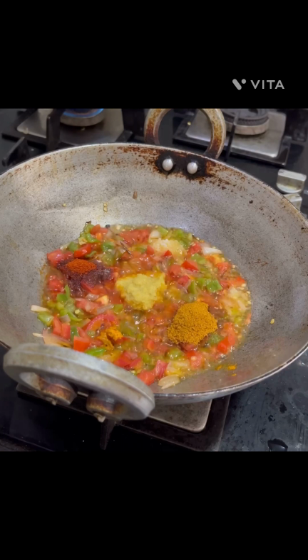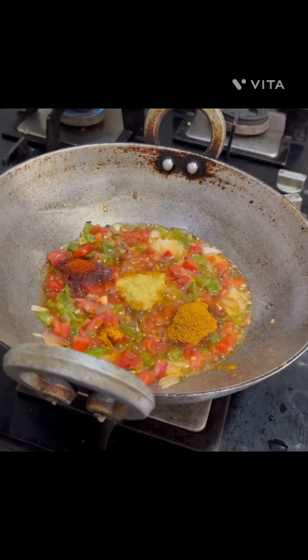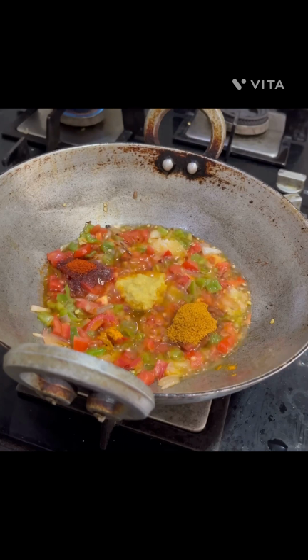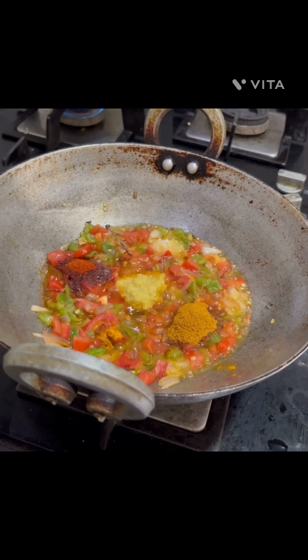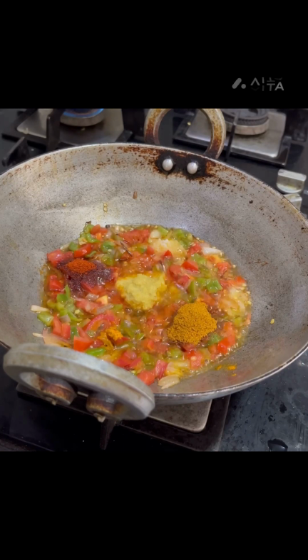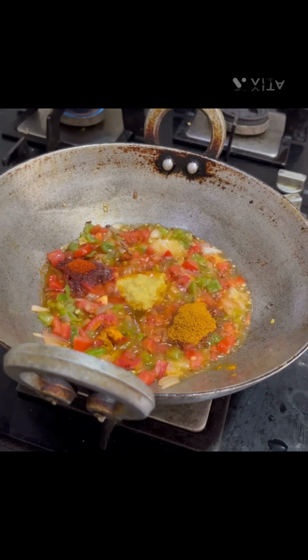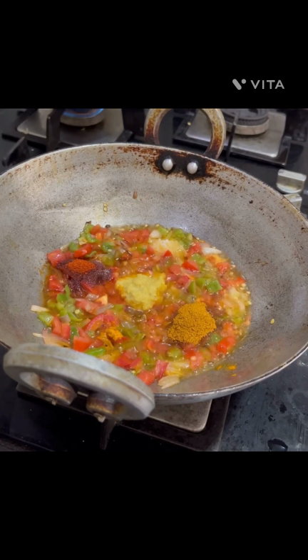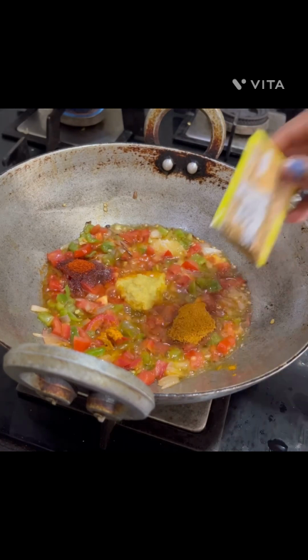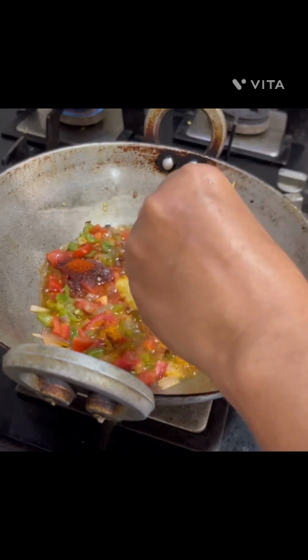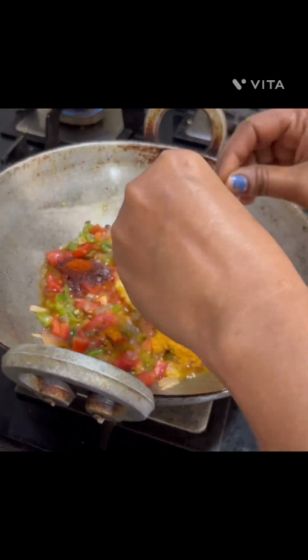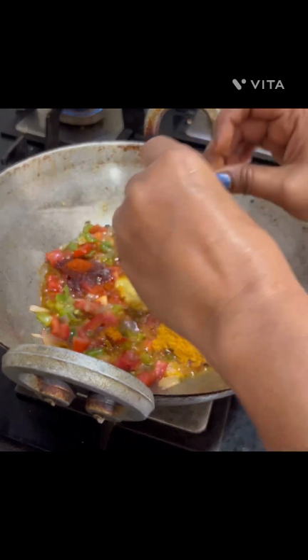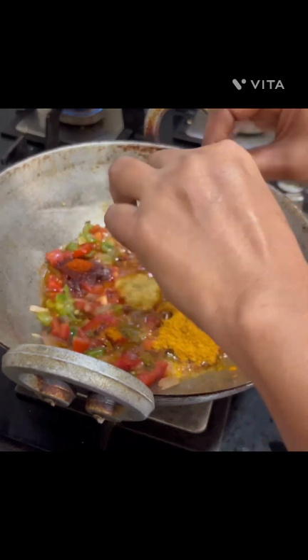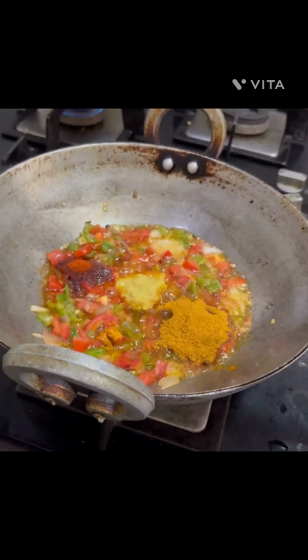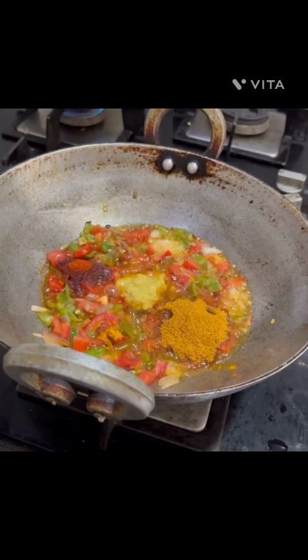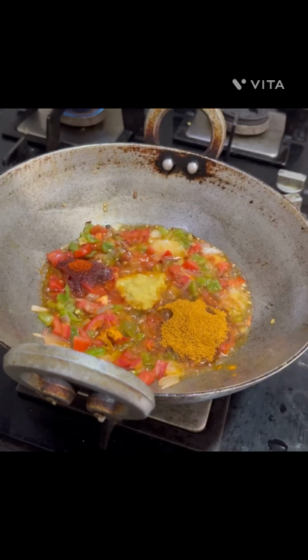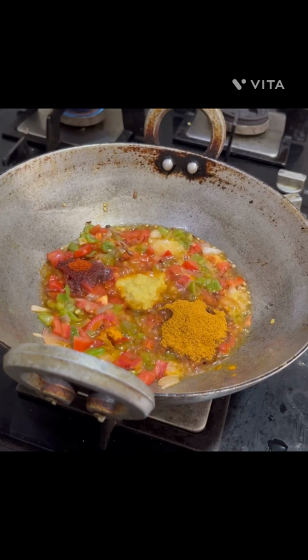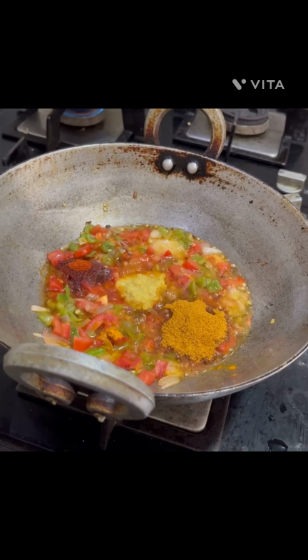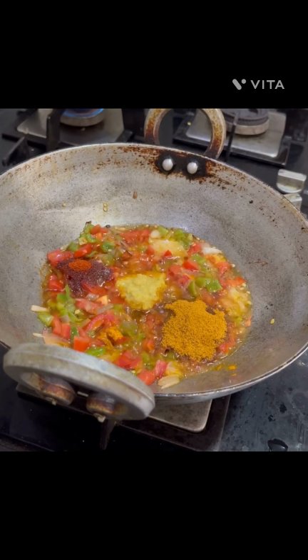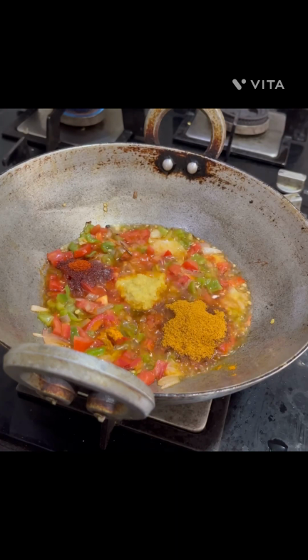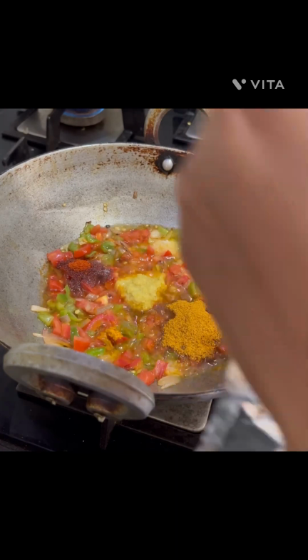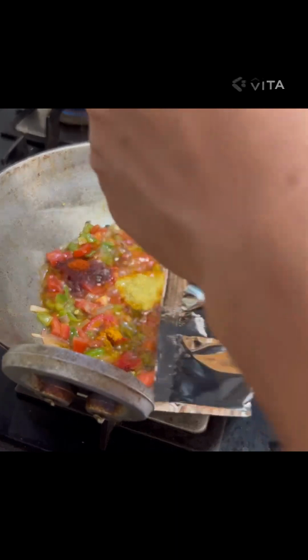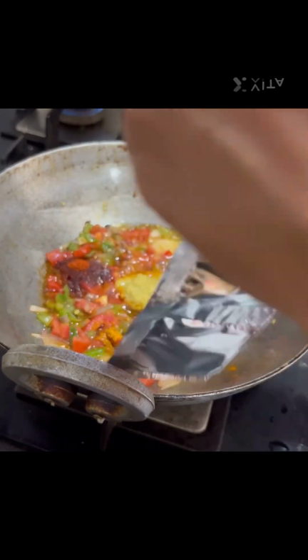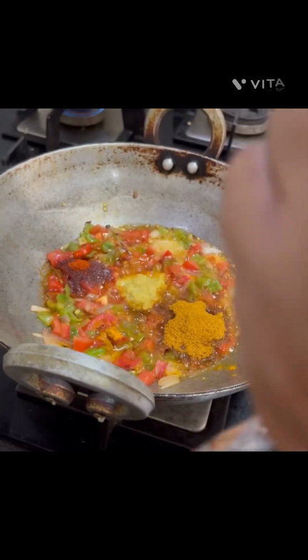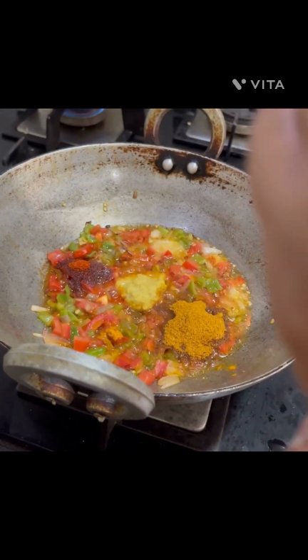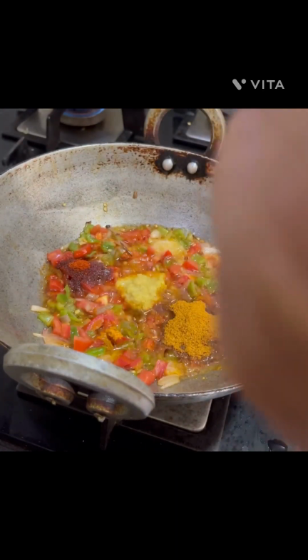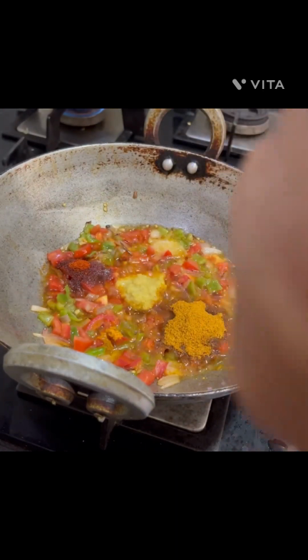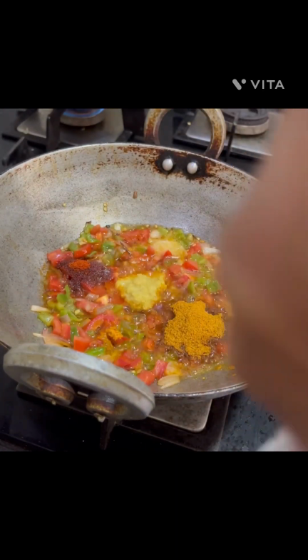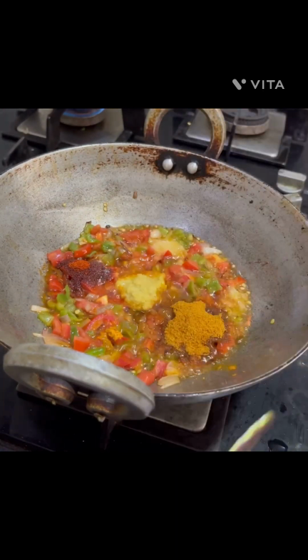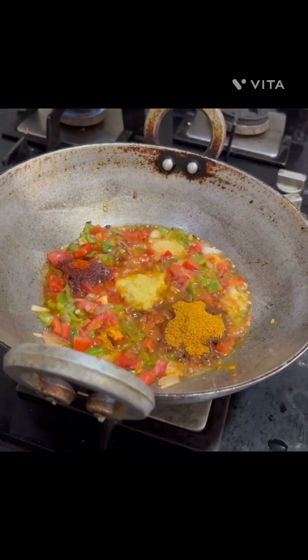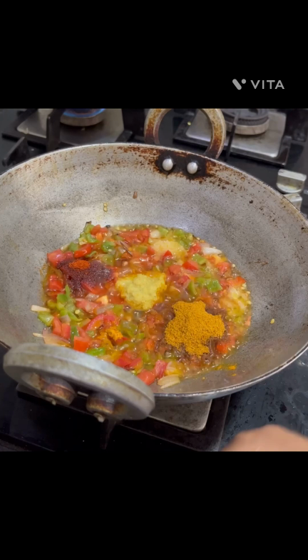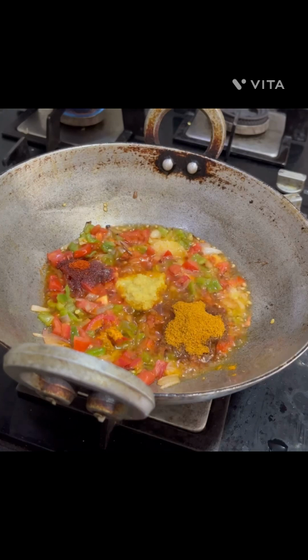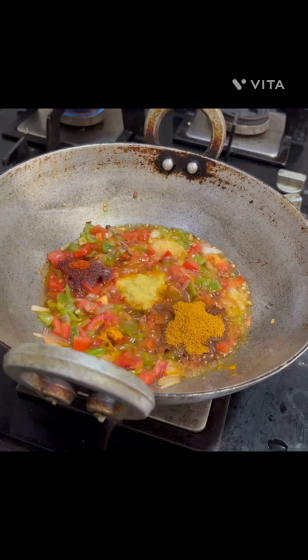Add the tomato sauce. Then add more tomato sauce. Add the salt, then mix this dish.